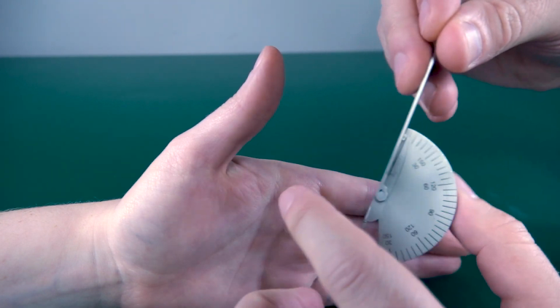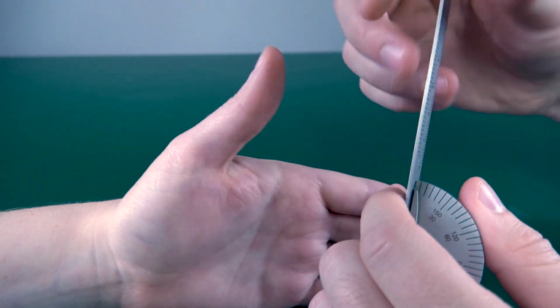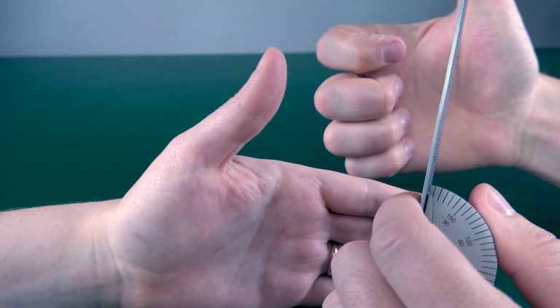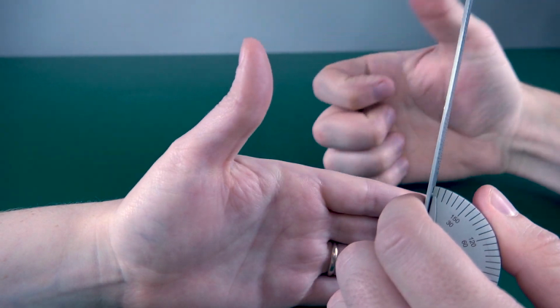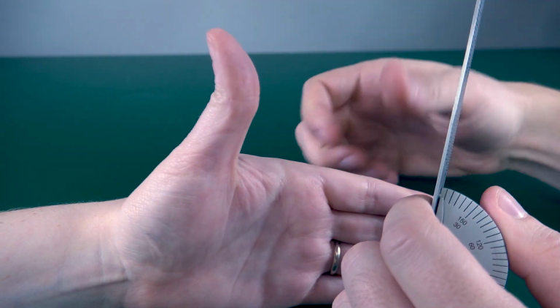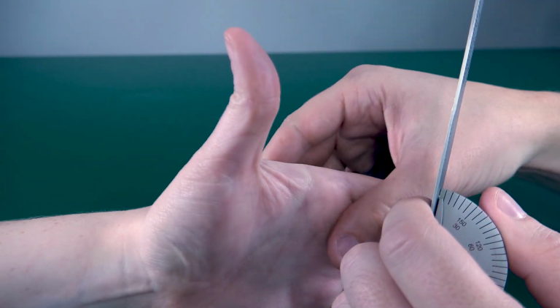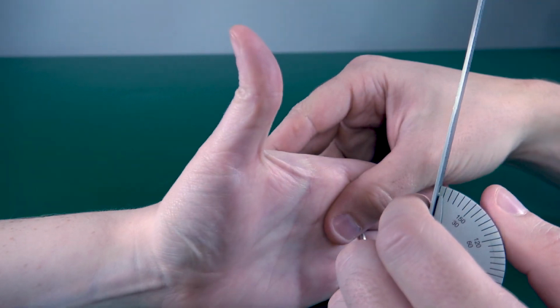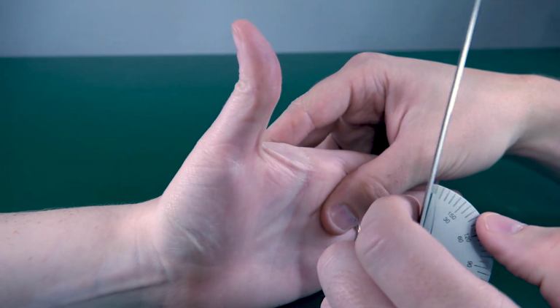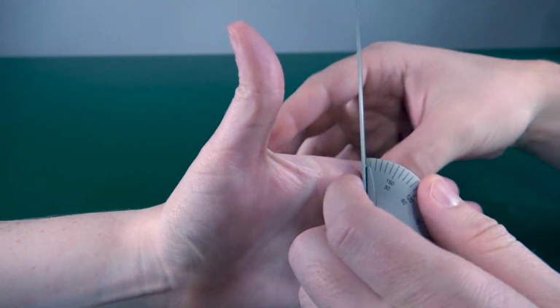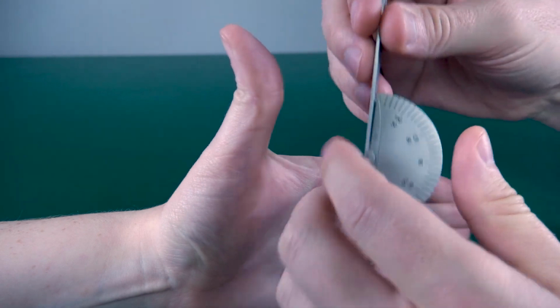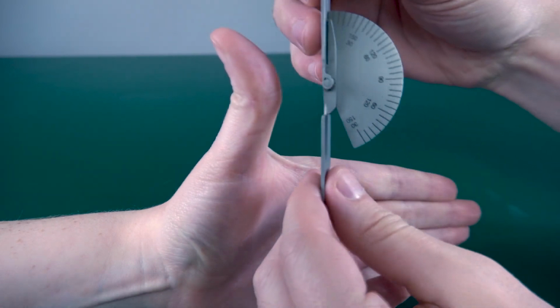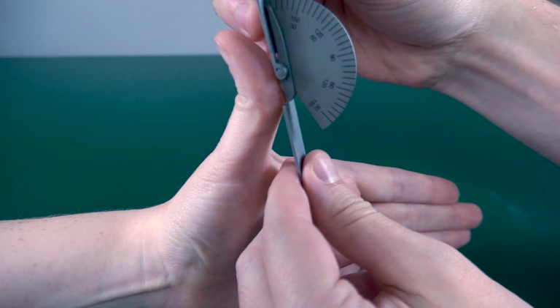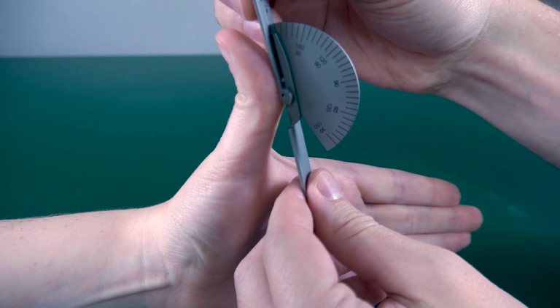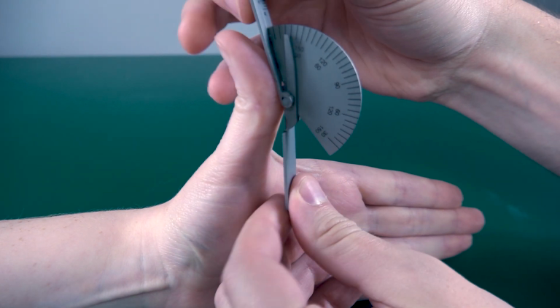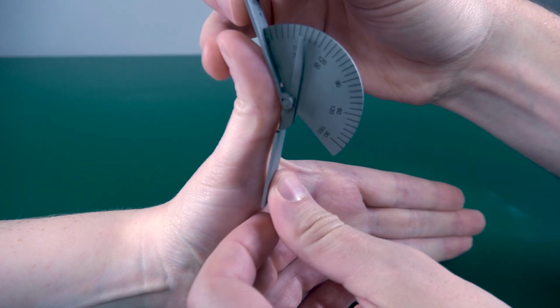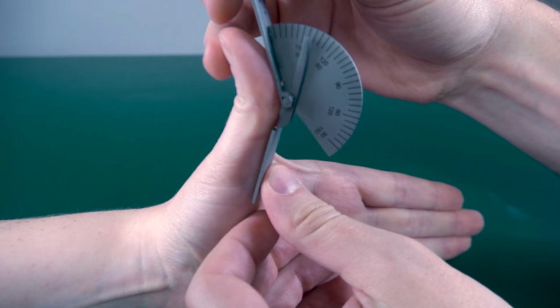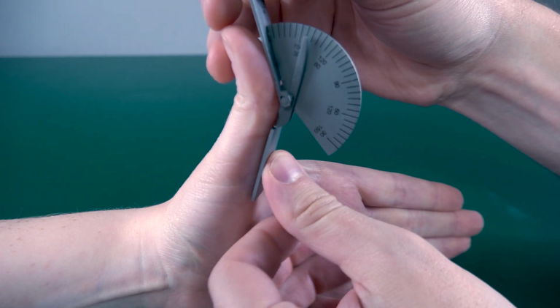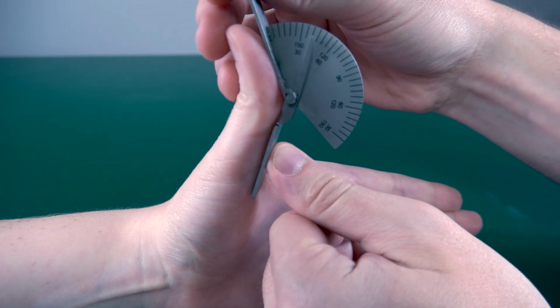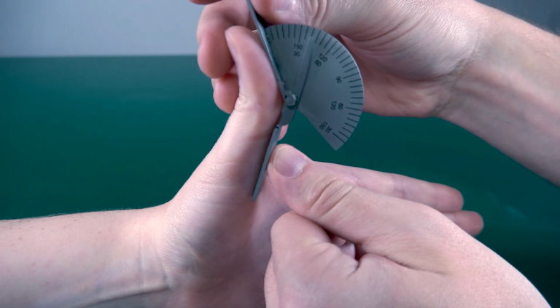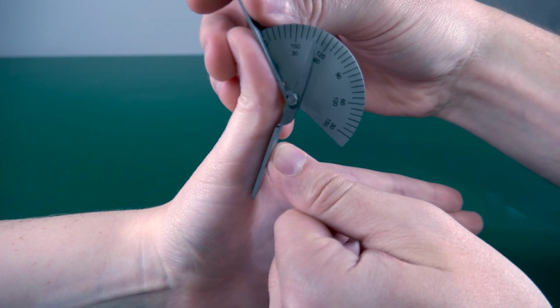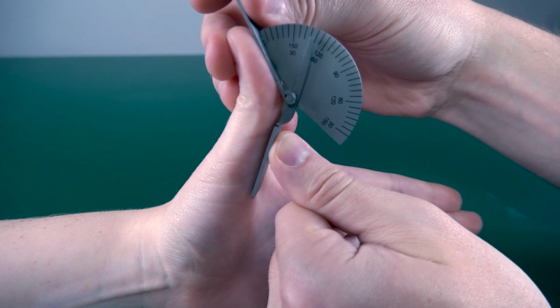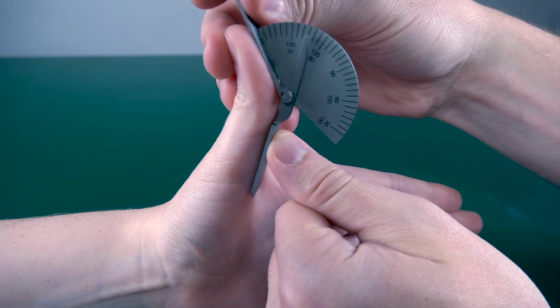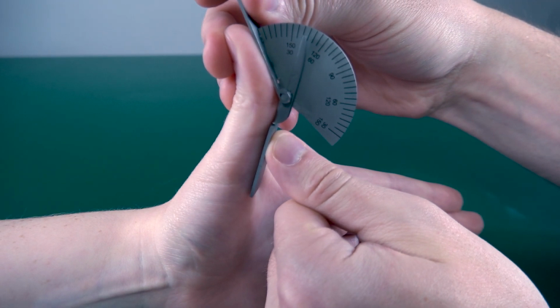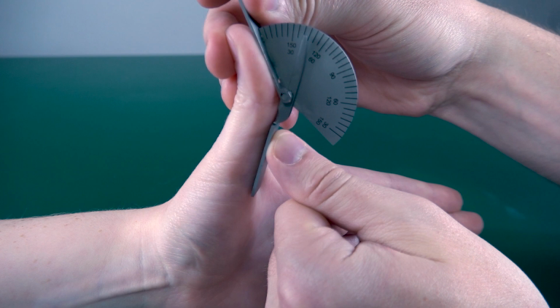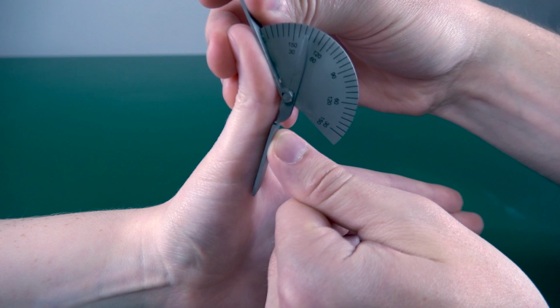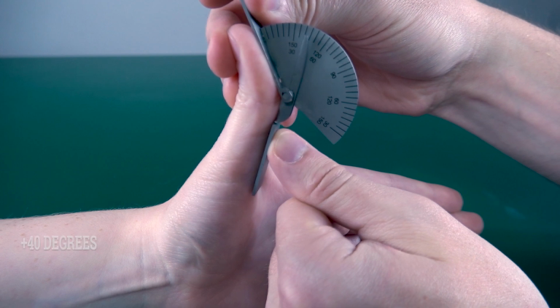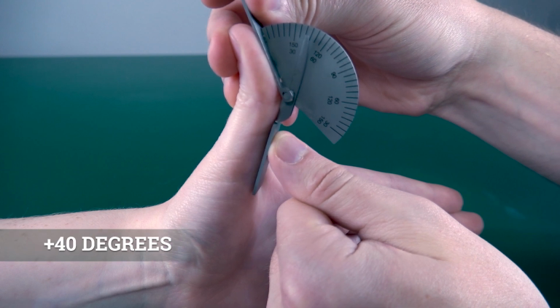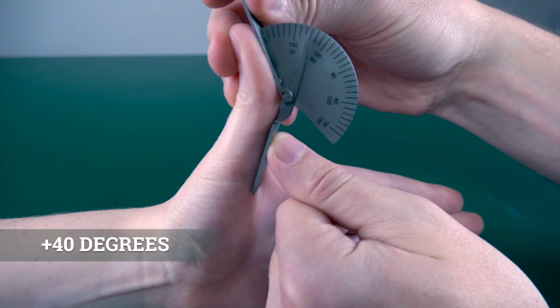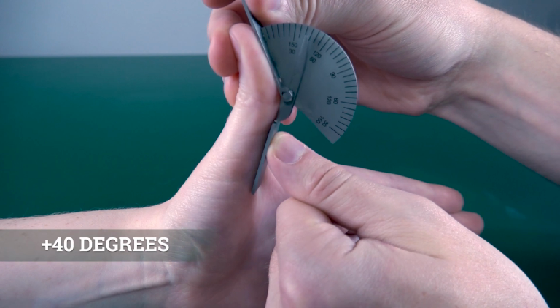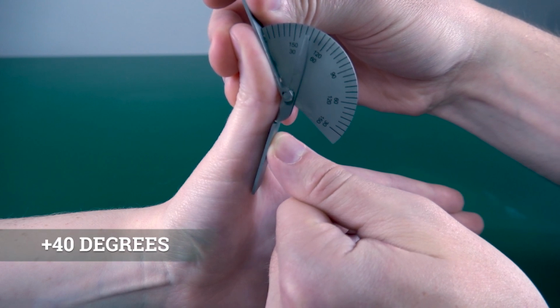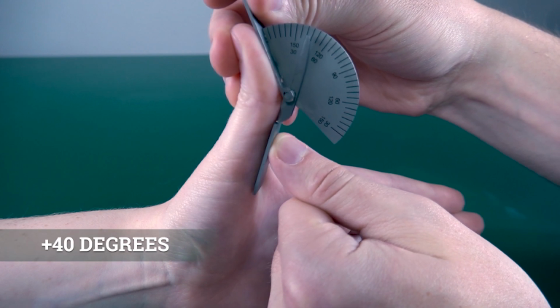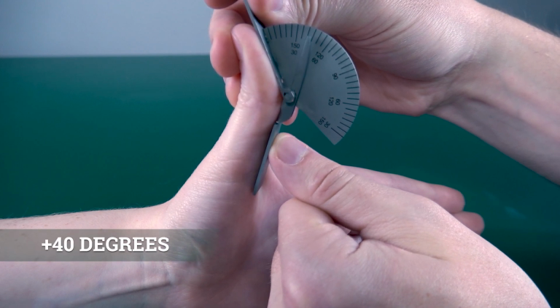So Rachel, if you could hyperextend that thumb backwards as far as you can go — there we go. So we're looking at 40 degrees of hyperextension.